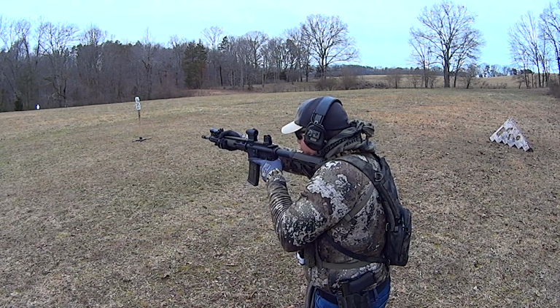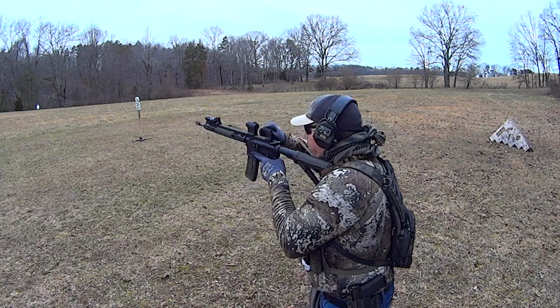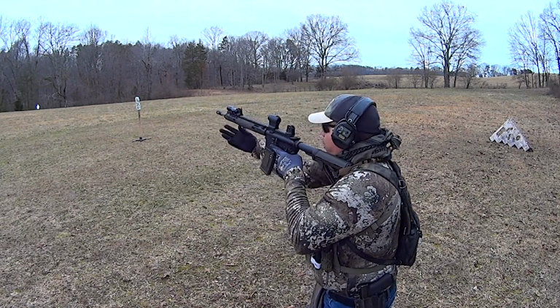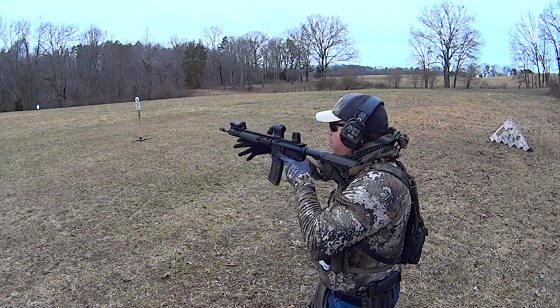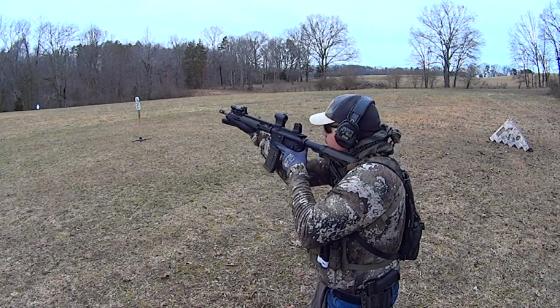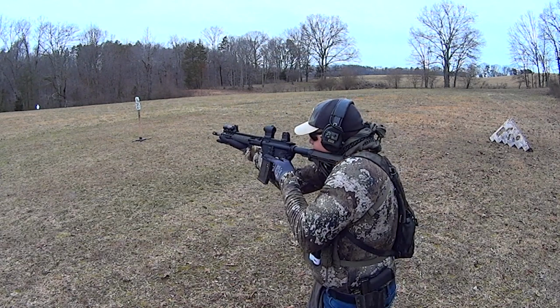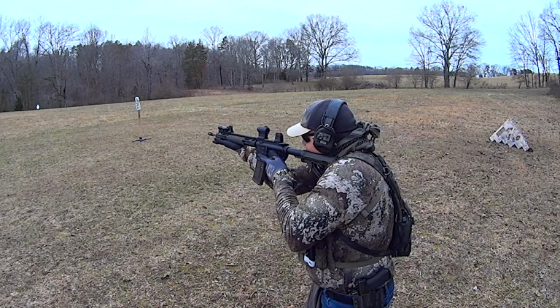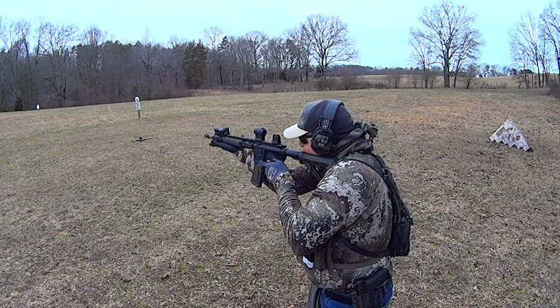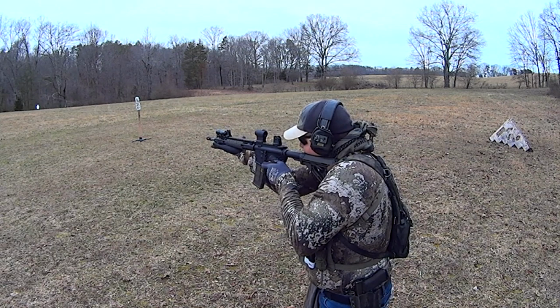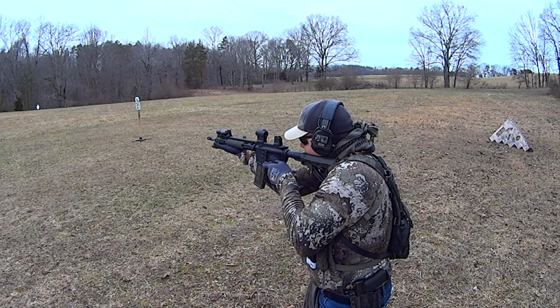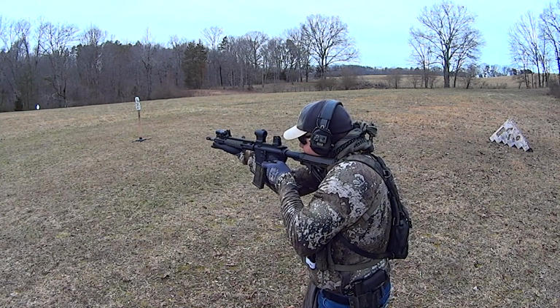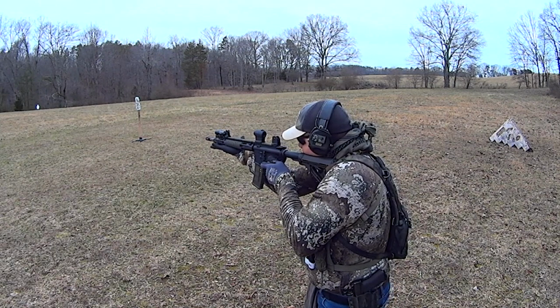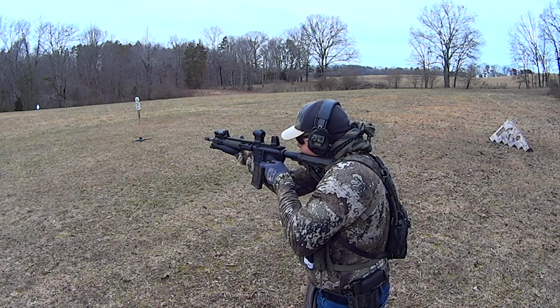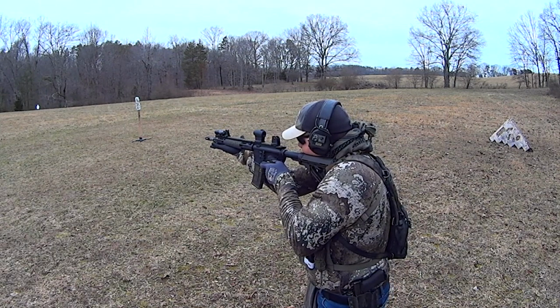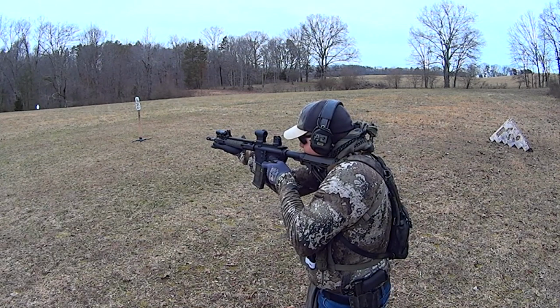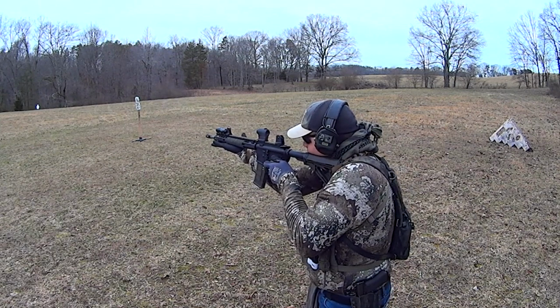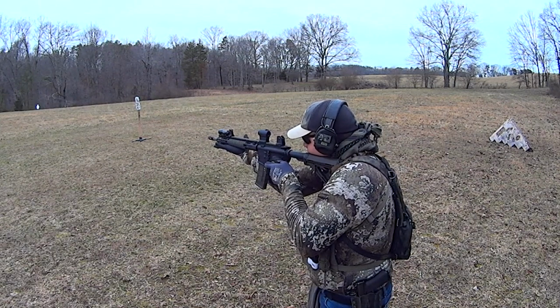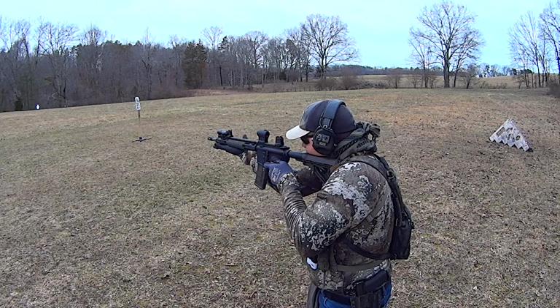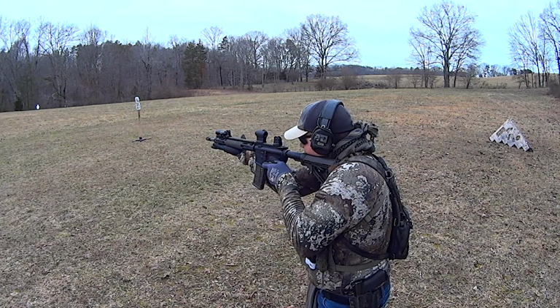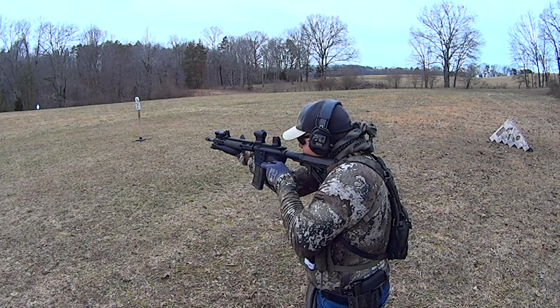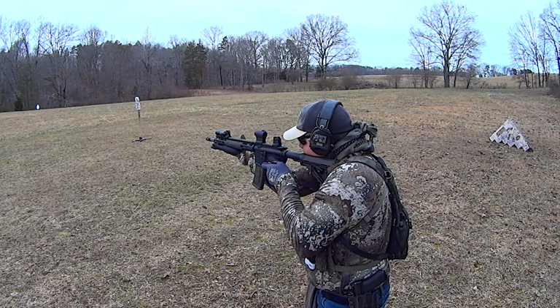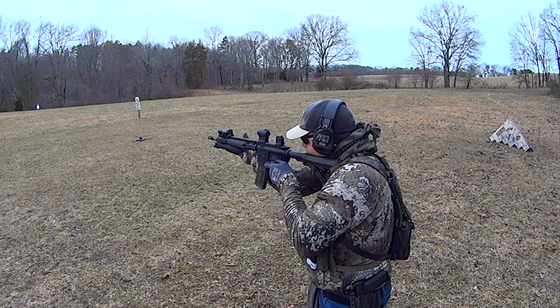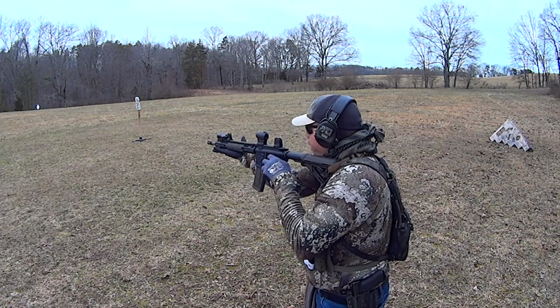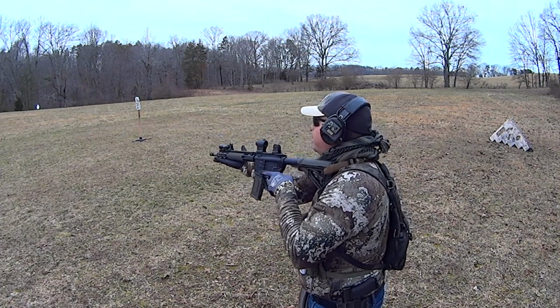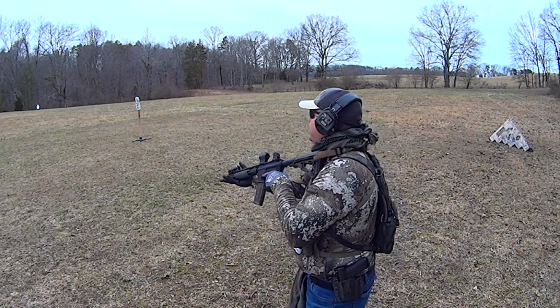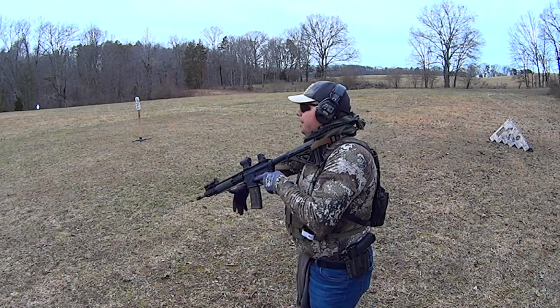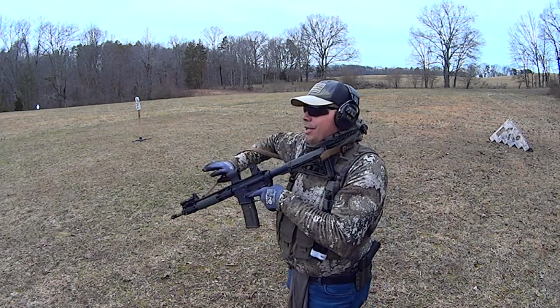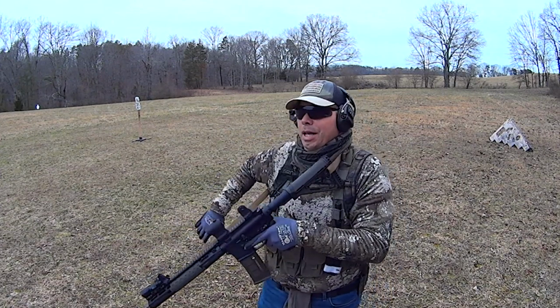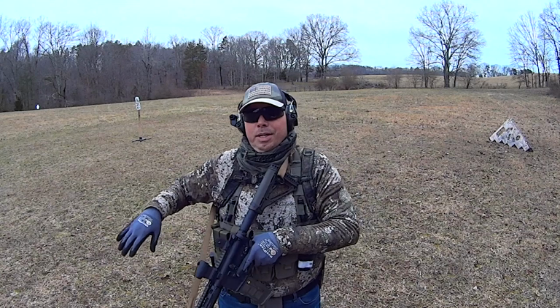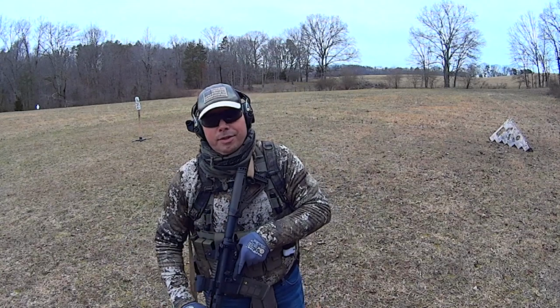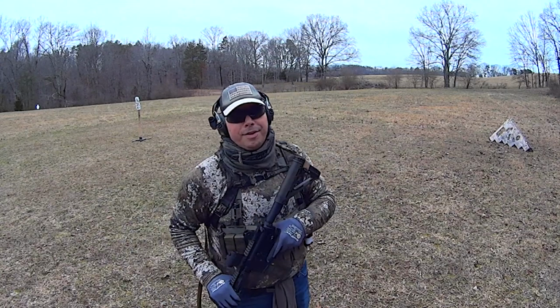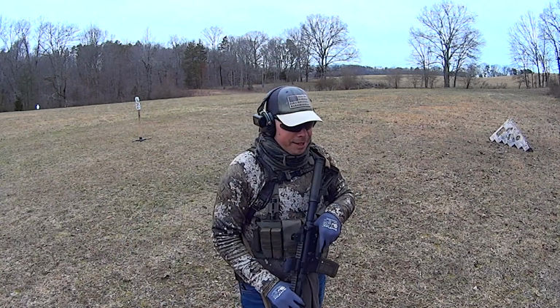Headshot. Let's do a headshot for you. It used to be a lot easier when I was younger. Have a good one, guys. Thank you.